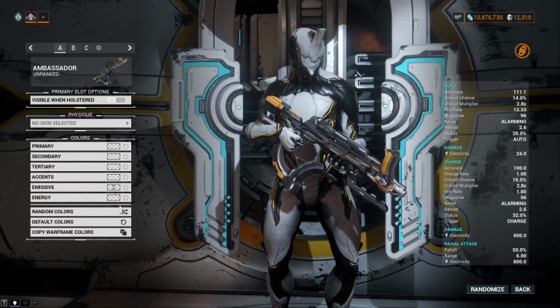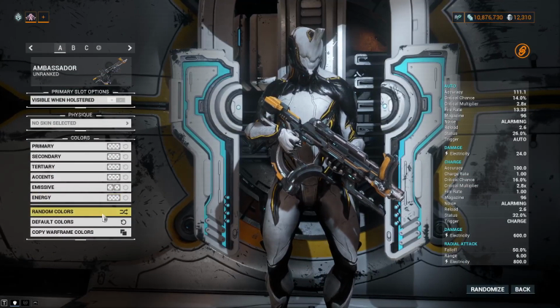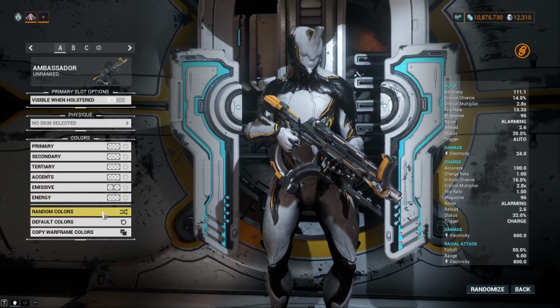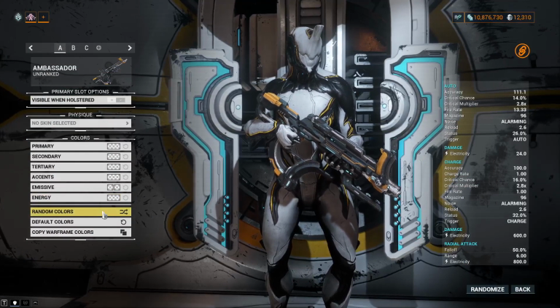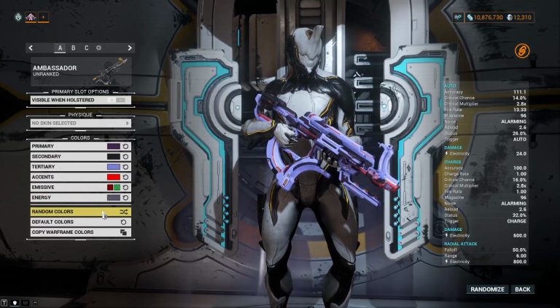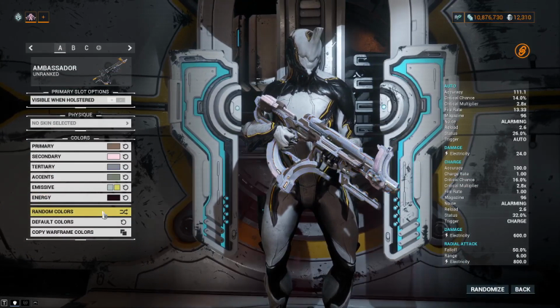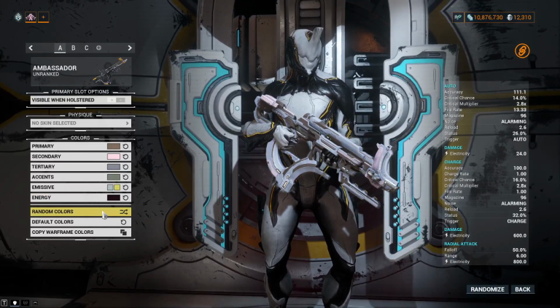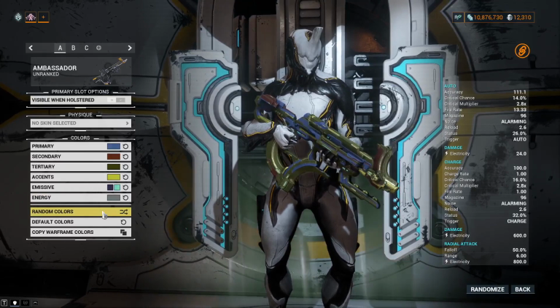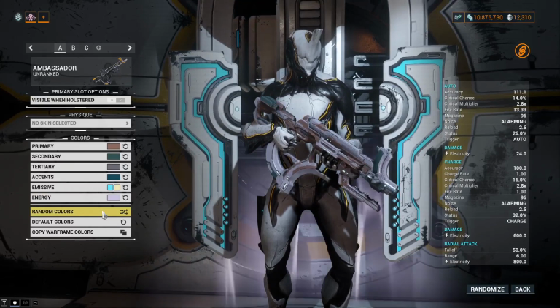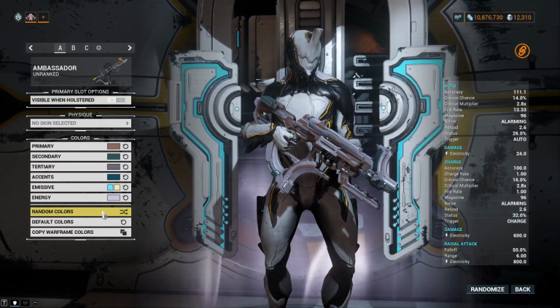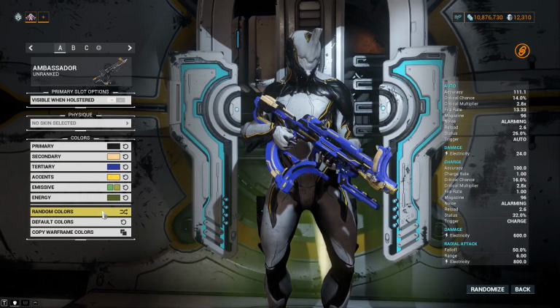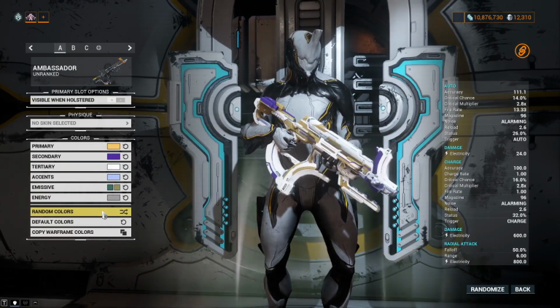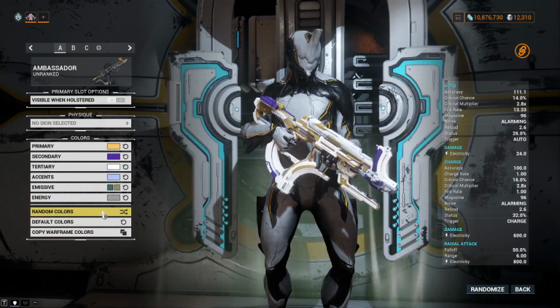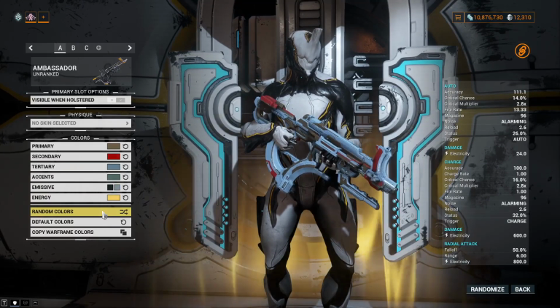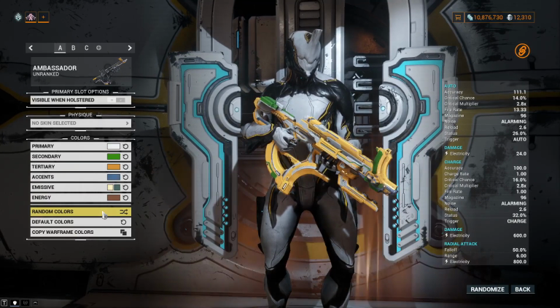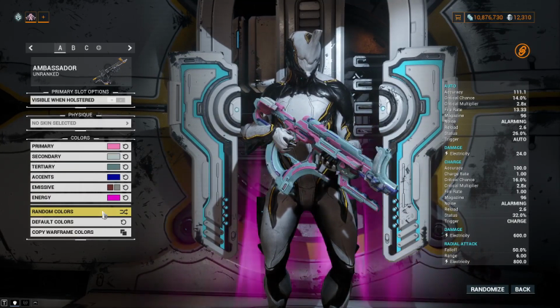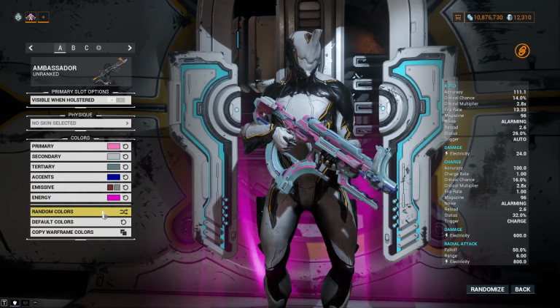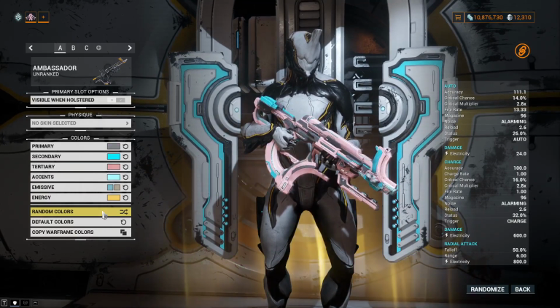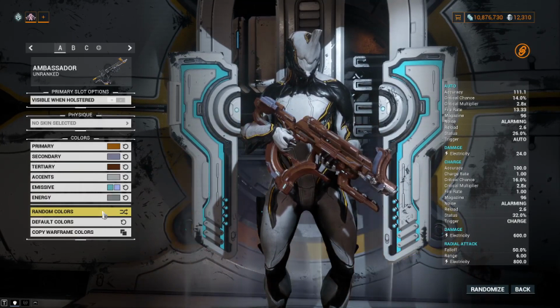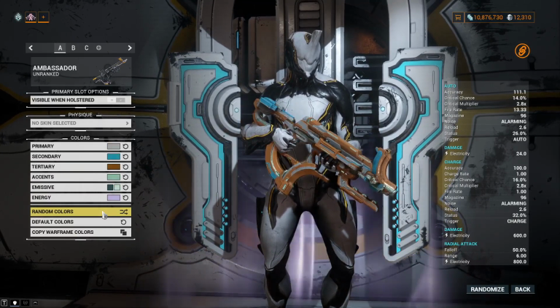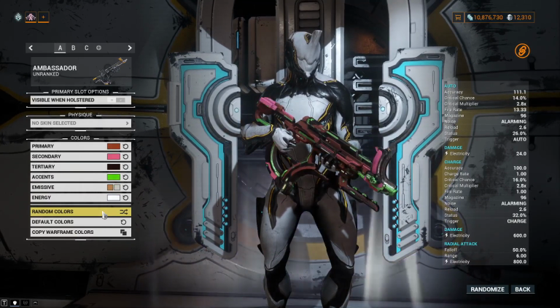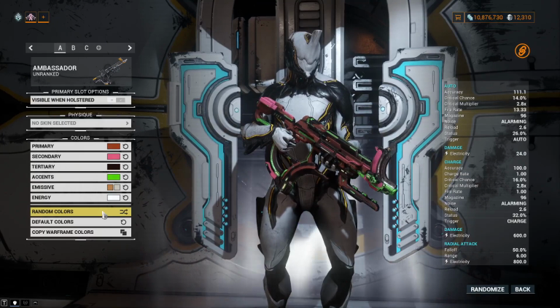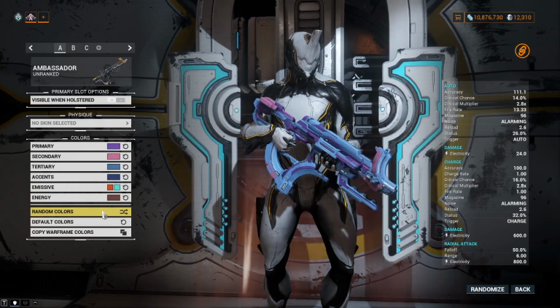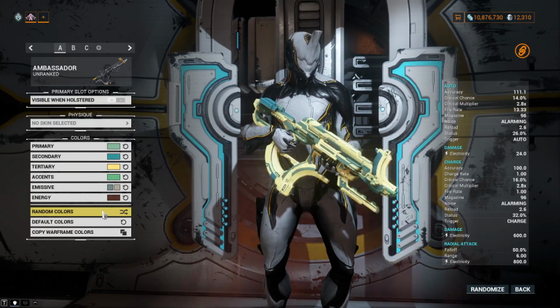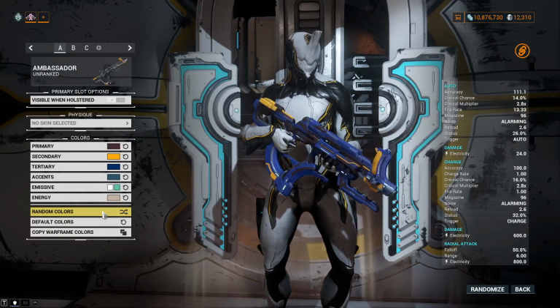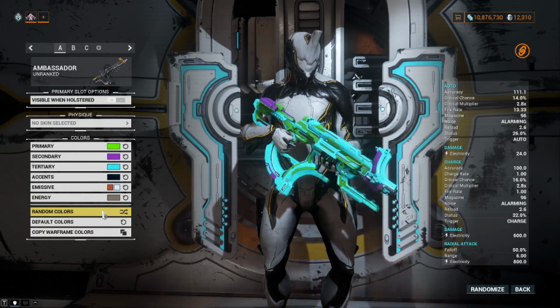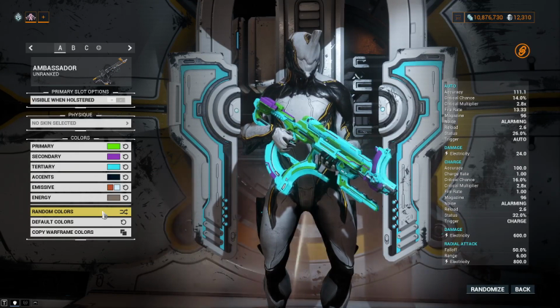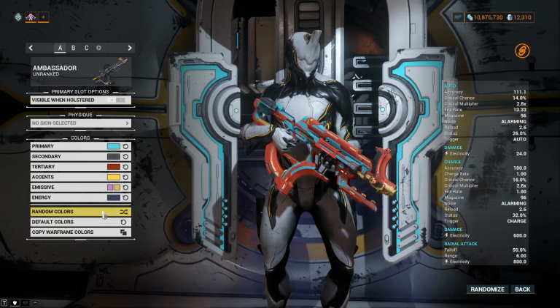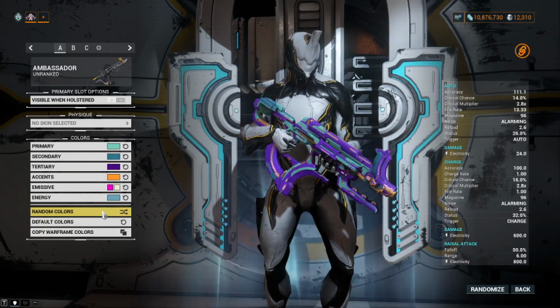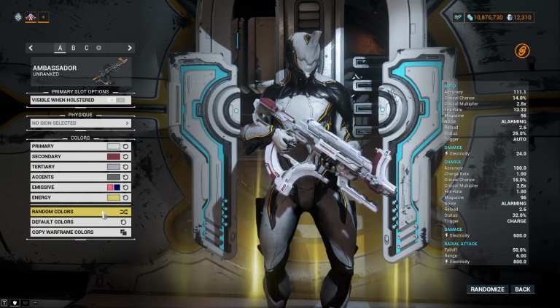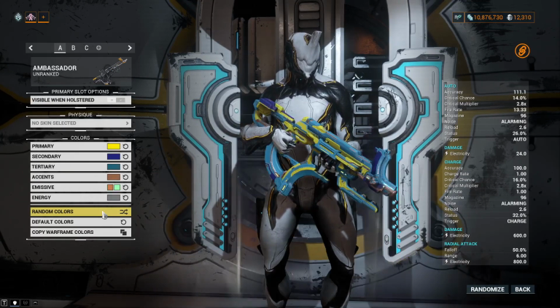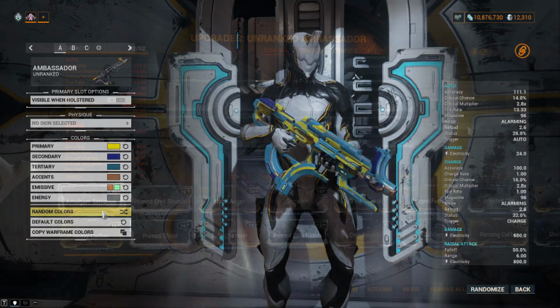Each of these components will take 12 hours to build, and once built, alongside the main Blueprint and 20,000 Credits, you can complete the process, which will take another 12 hours.